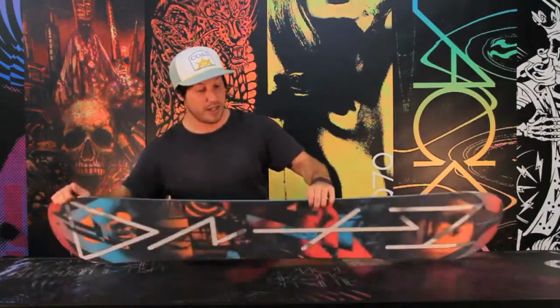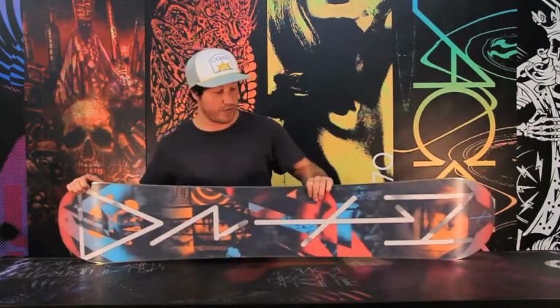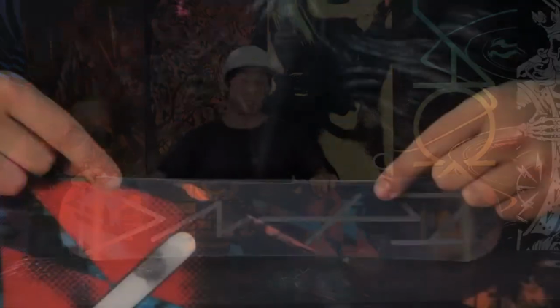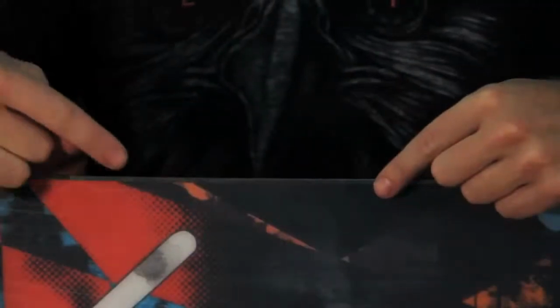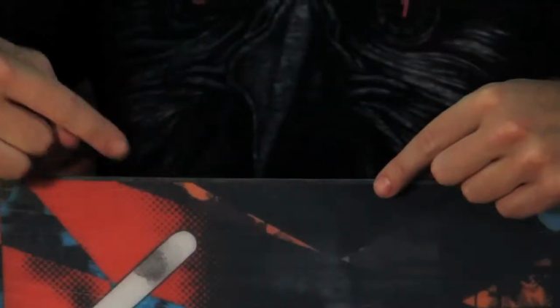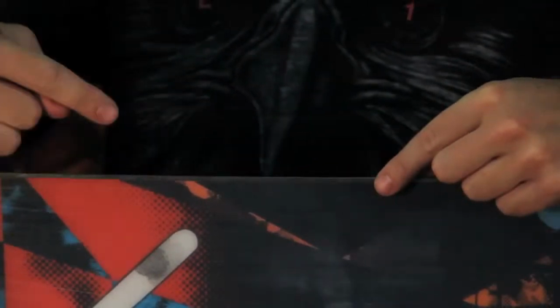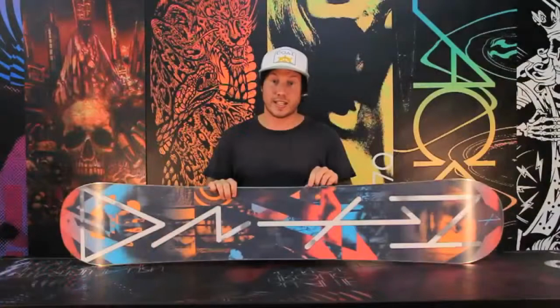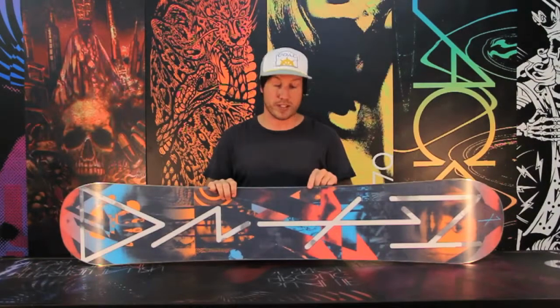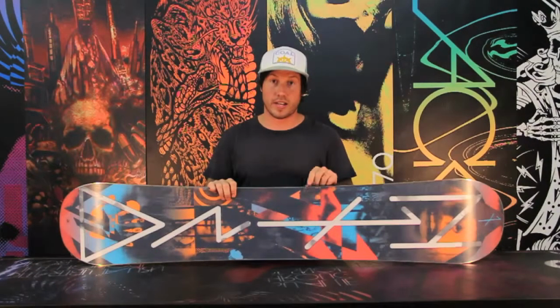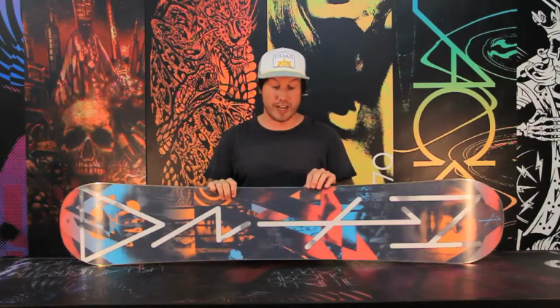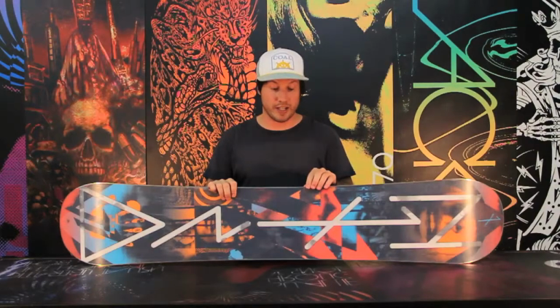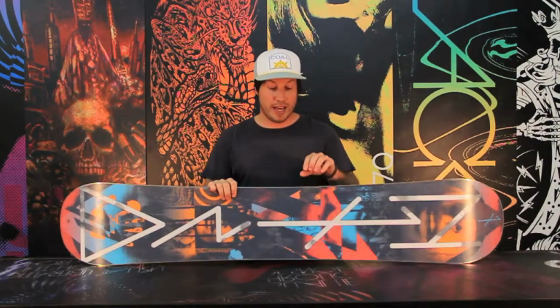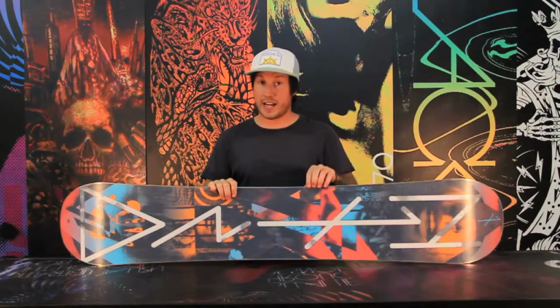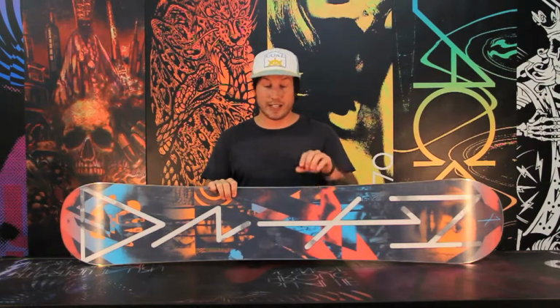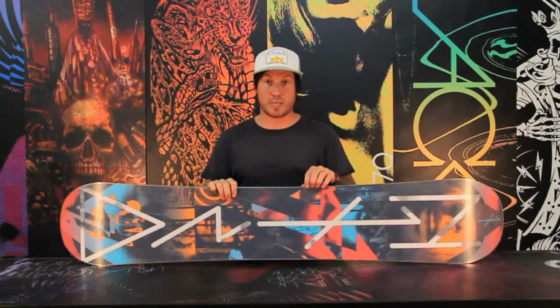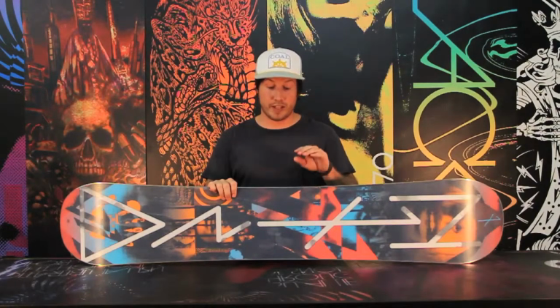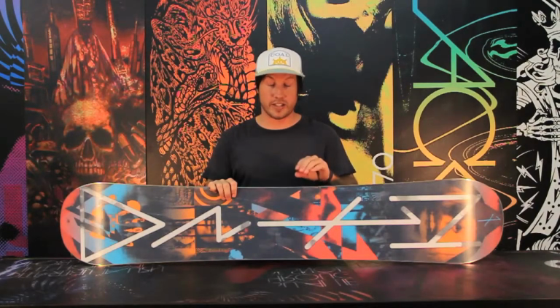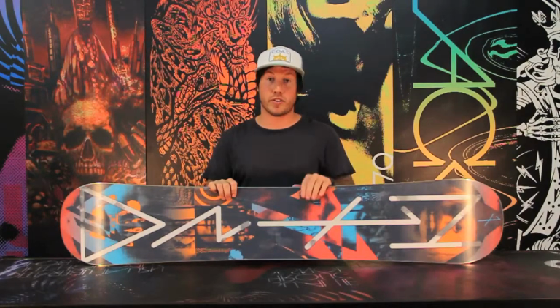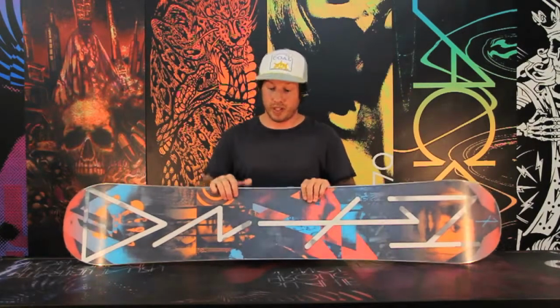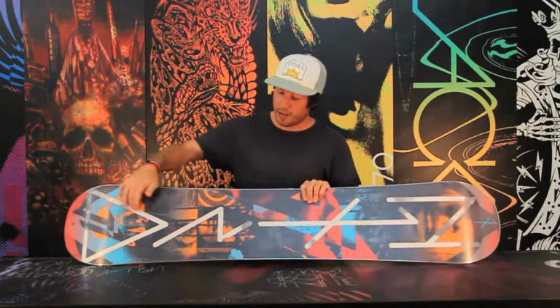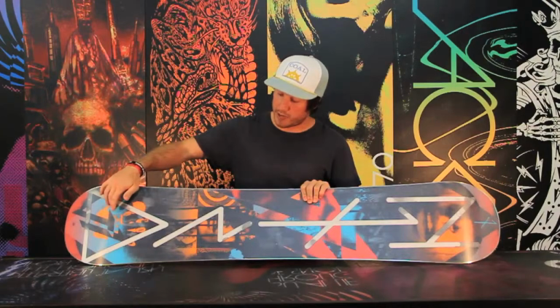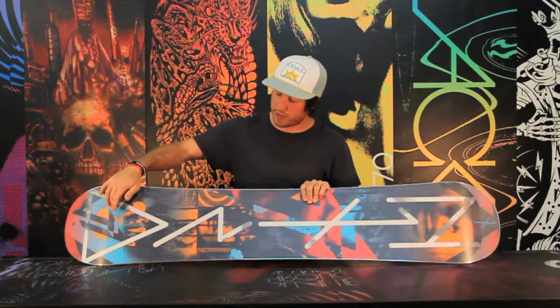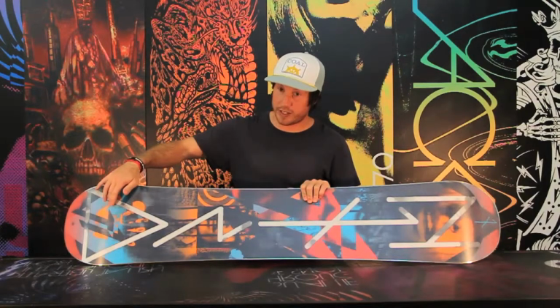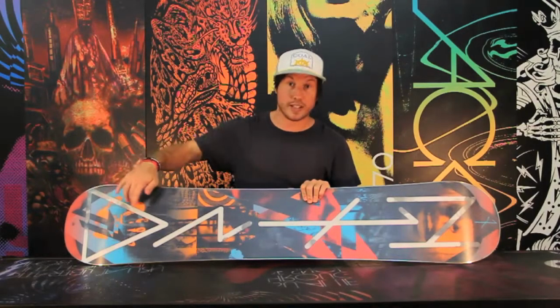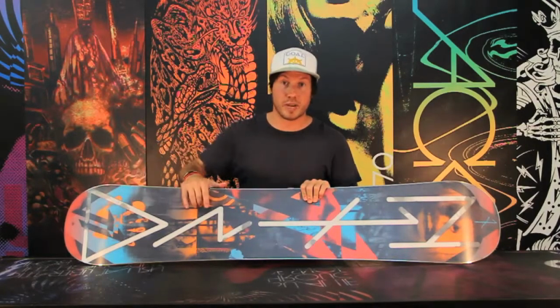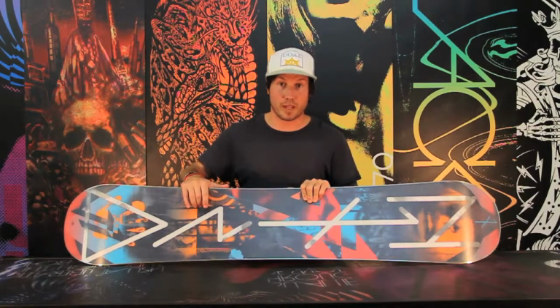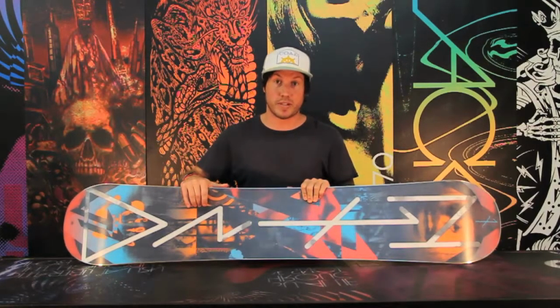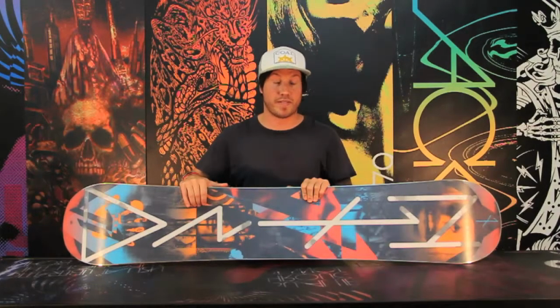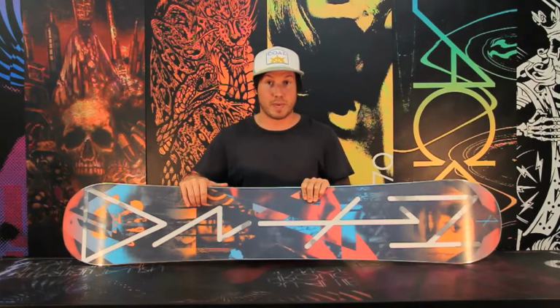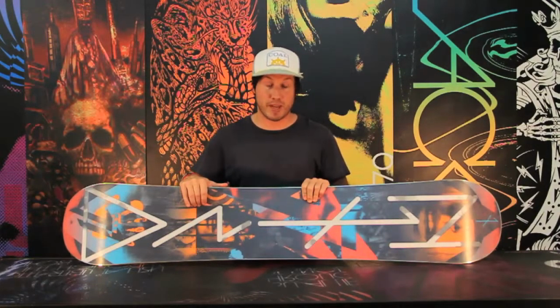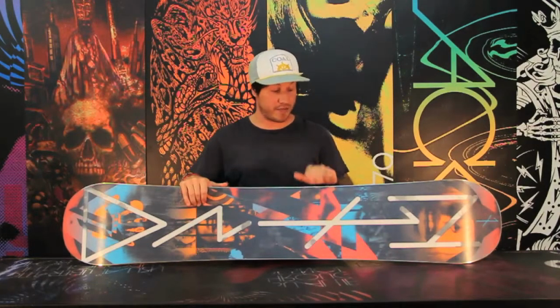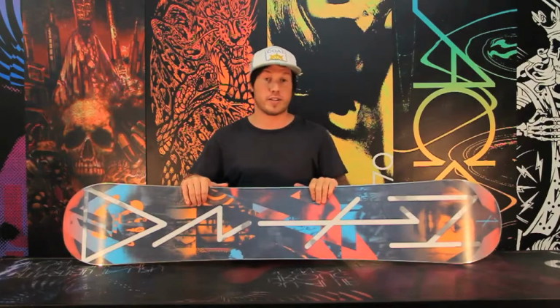It also features our rail killer edge, which is twice as thick and twice as strong as your standard edge. It's not going to dent, it's not going to break — these edges are durable. The T1 also features our sintered speed formula base, which is one of the fastest bases we make, and it's very durable.